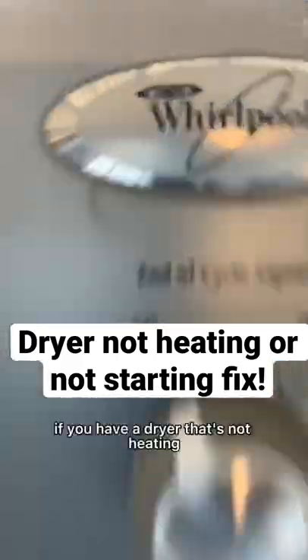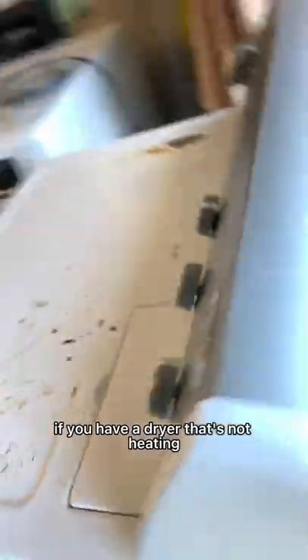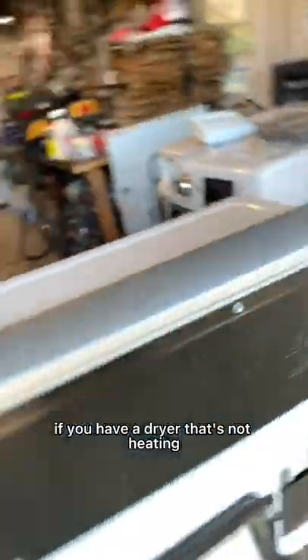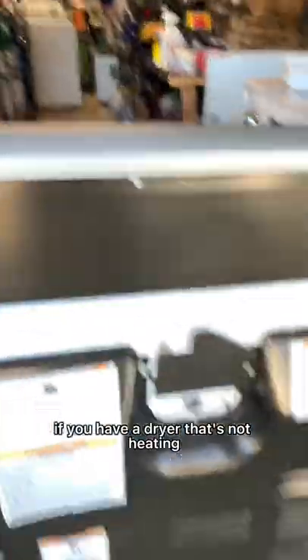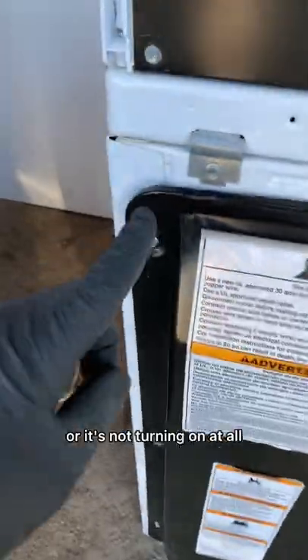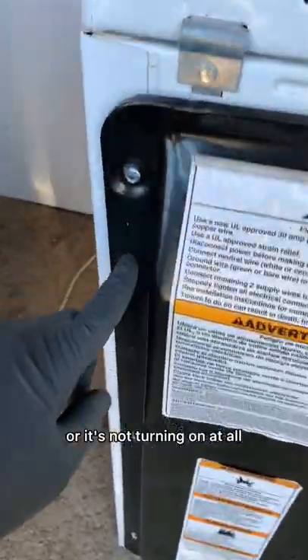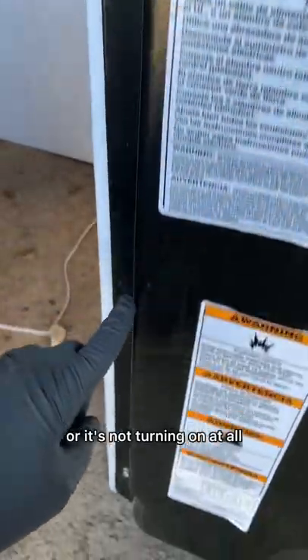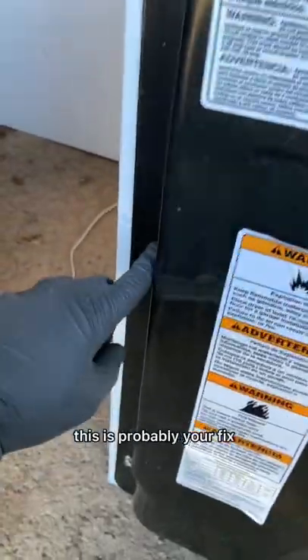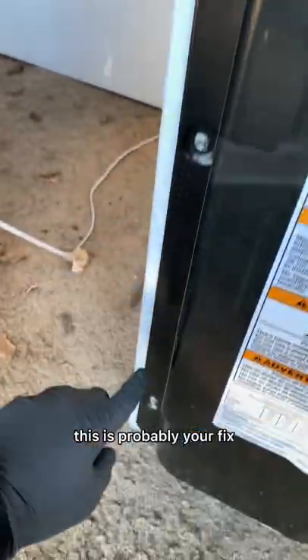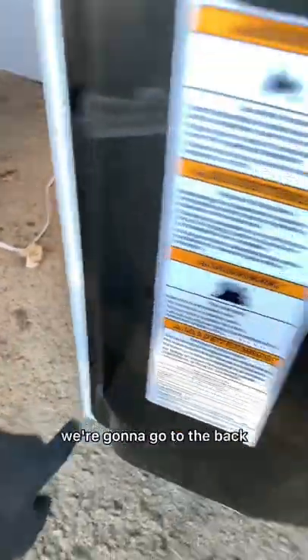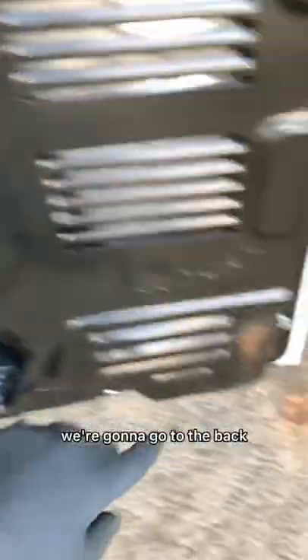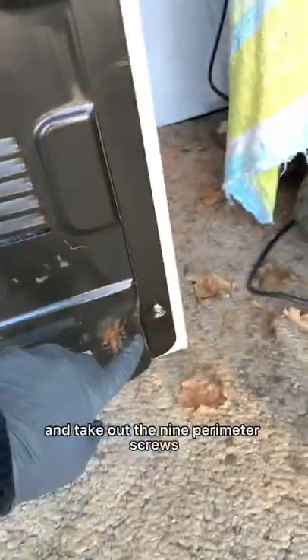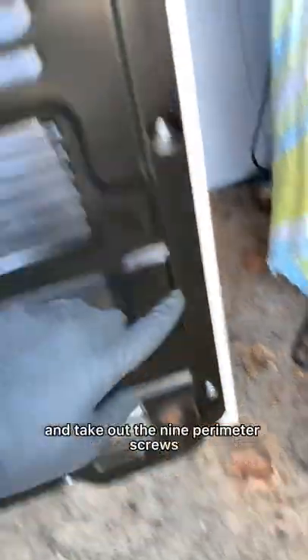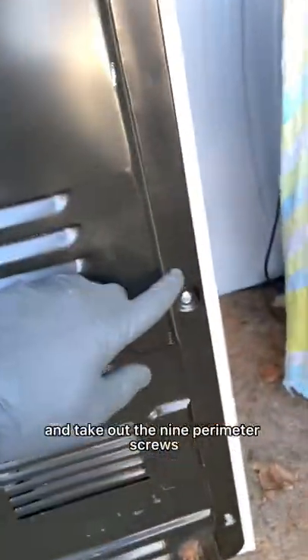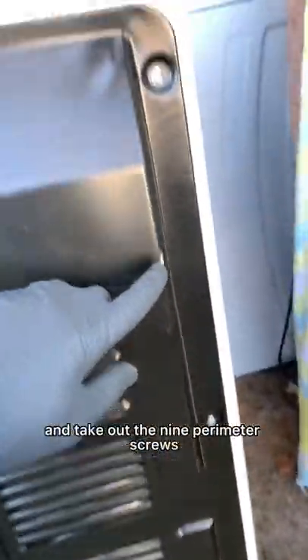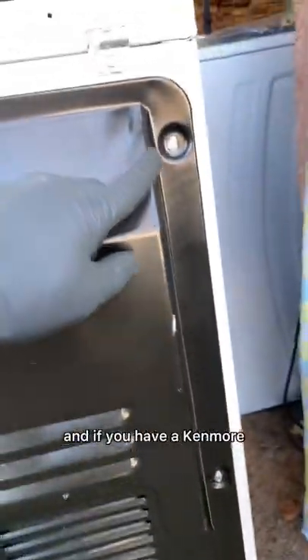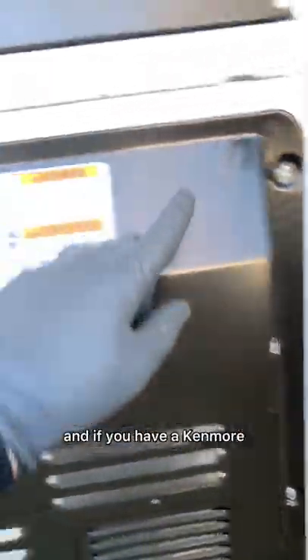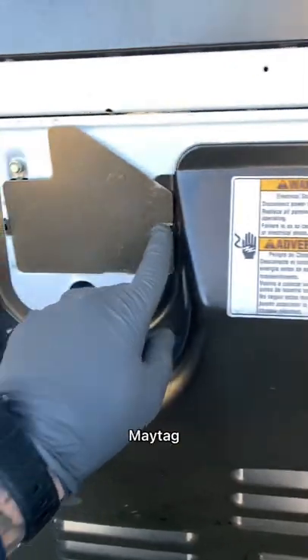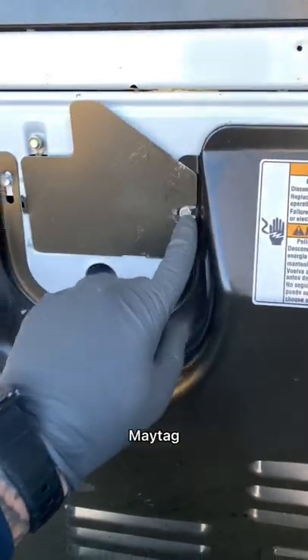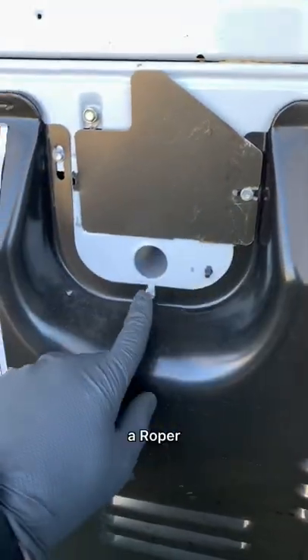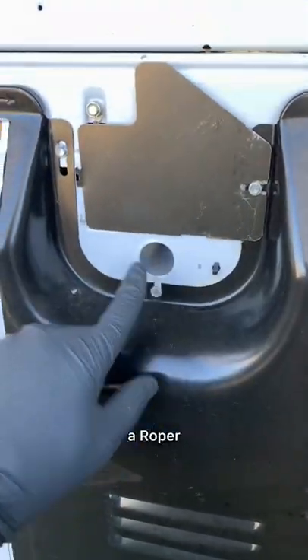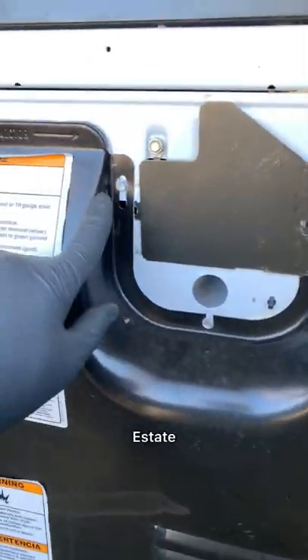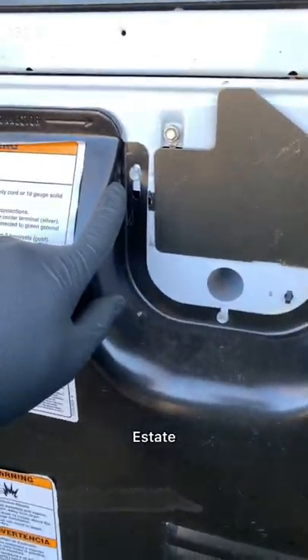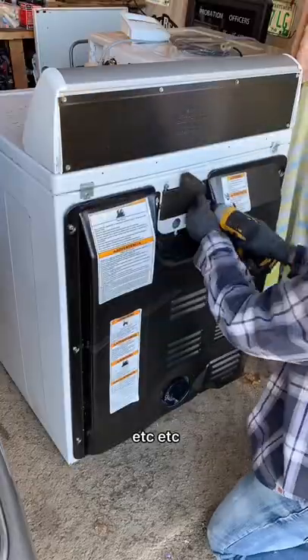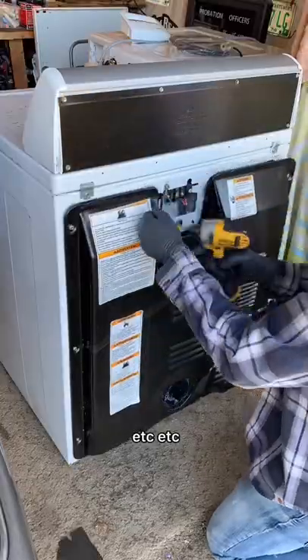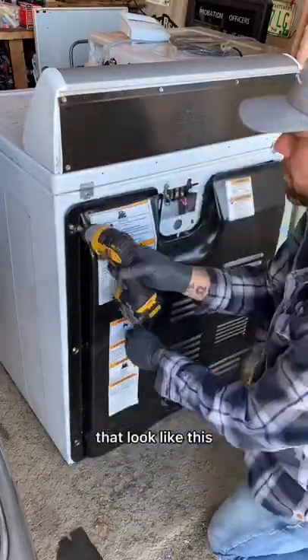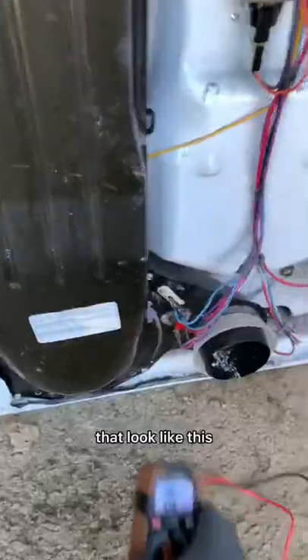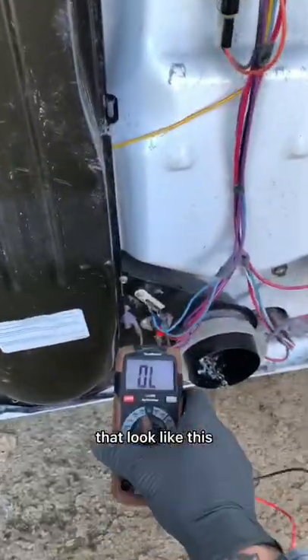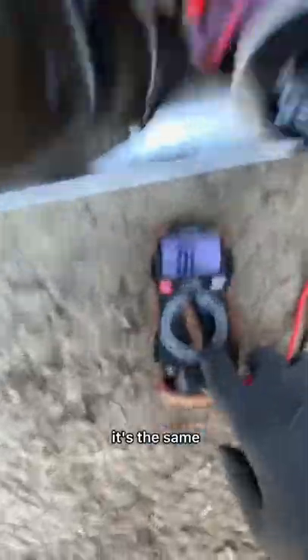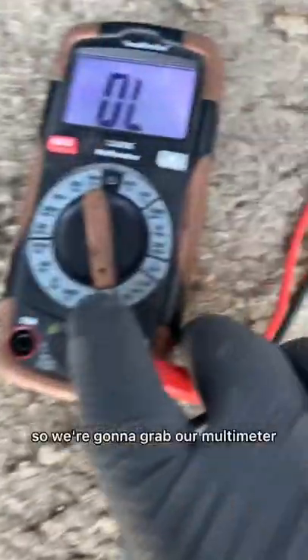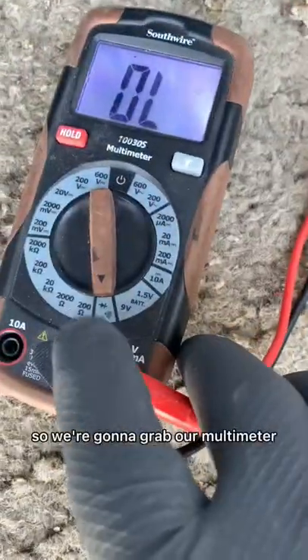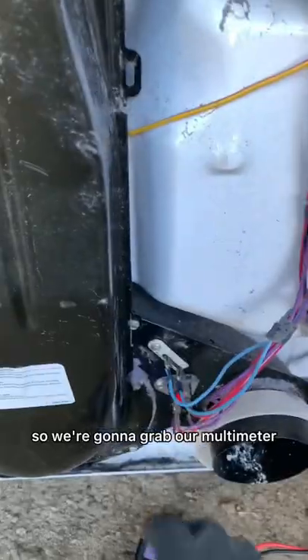If you have a dryer that's not heating or not turning on at all, this is probably your fix. We're gonna go to the back and take out the nine perimeter screws. If you have a Kenmore, Maytag, Amana, Roper, Estate, etc. that looks like this, it's the same. So we're gonna grab our multimeter.